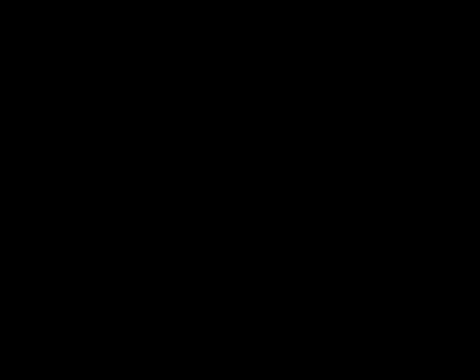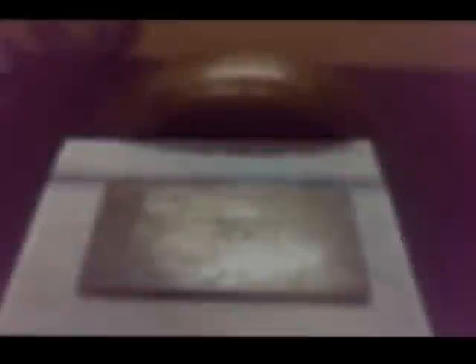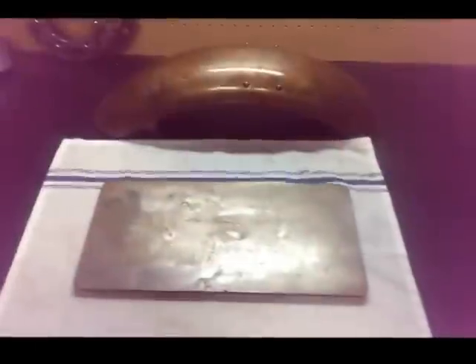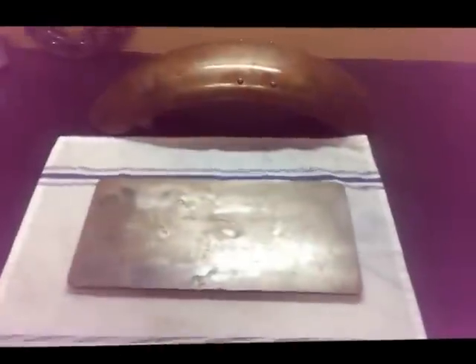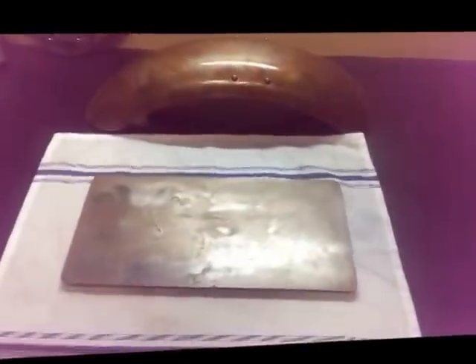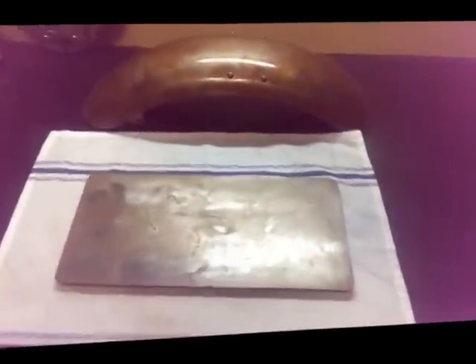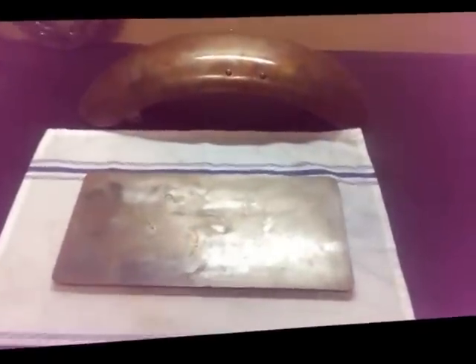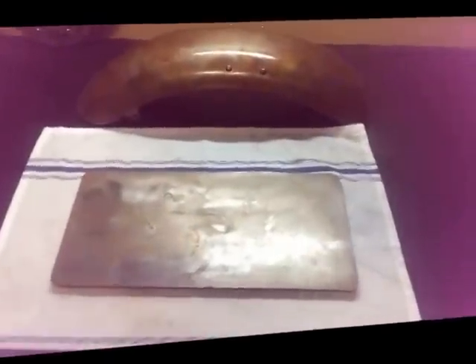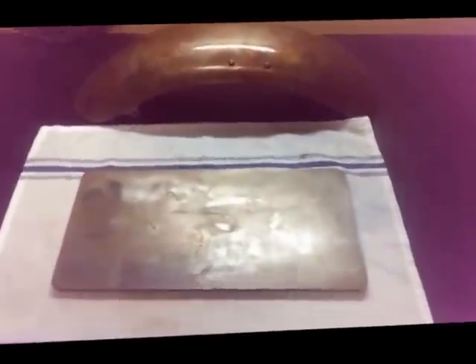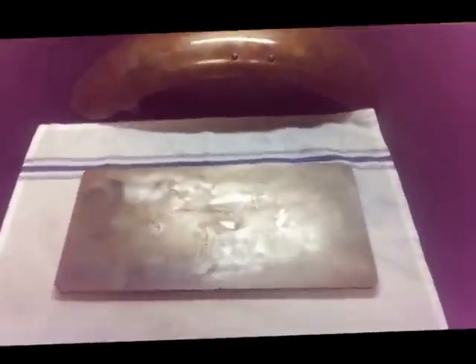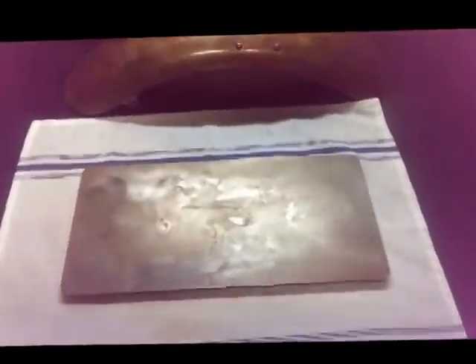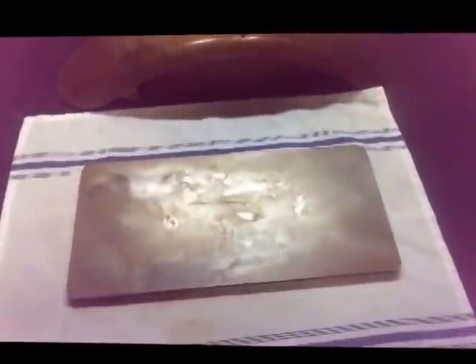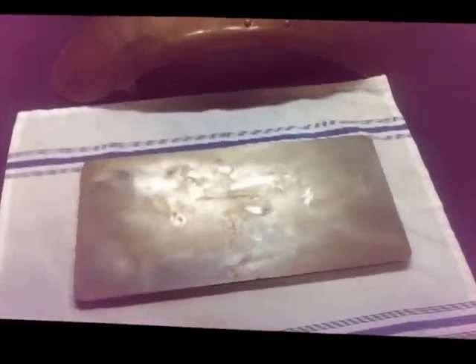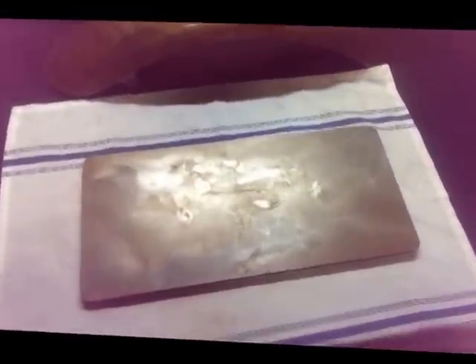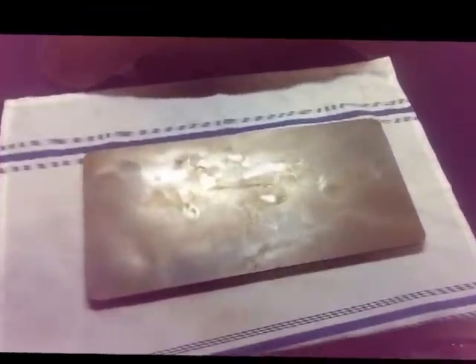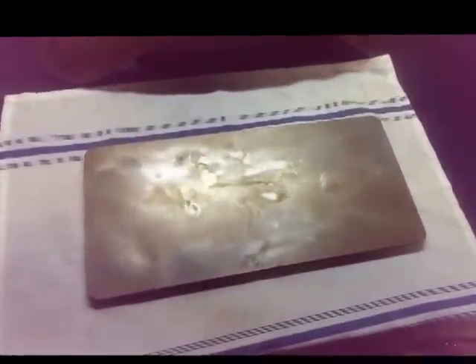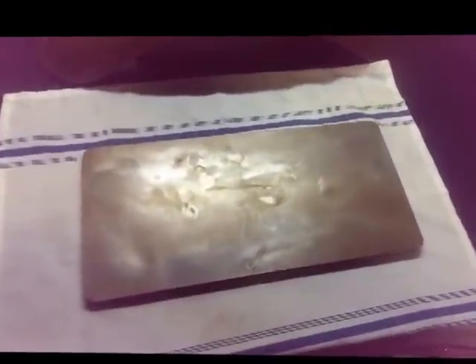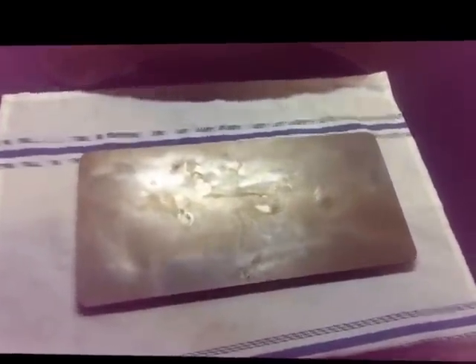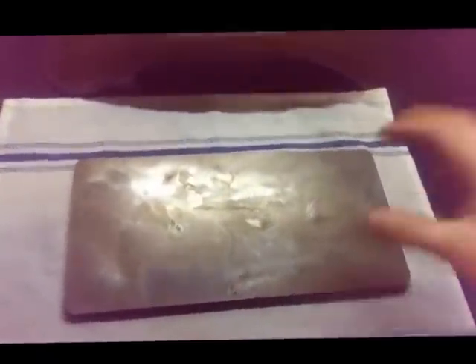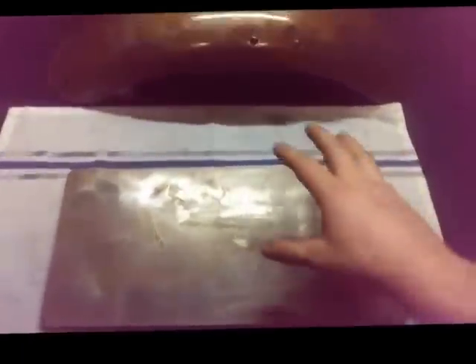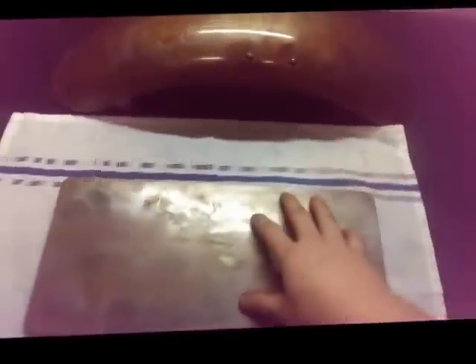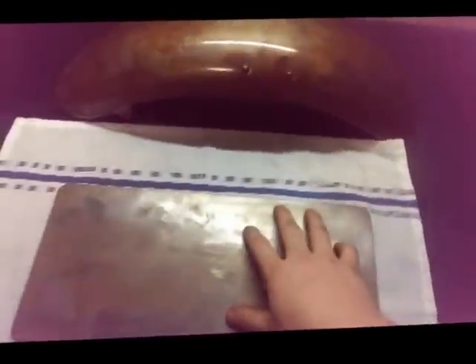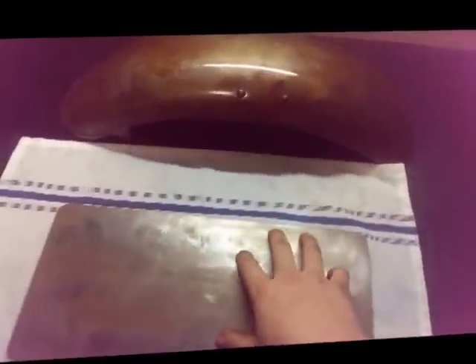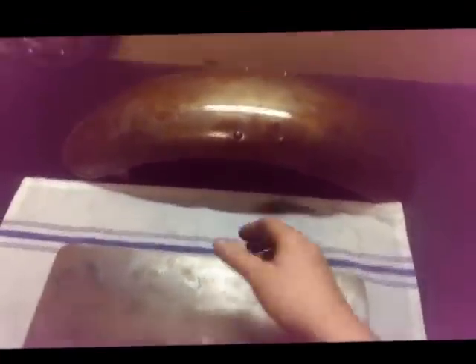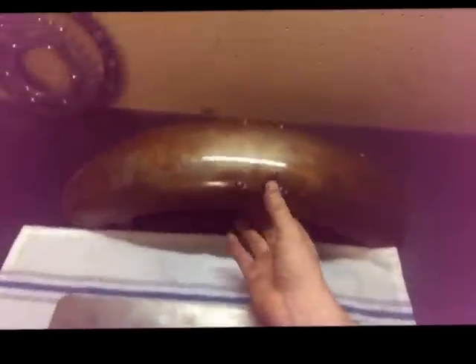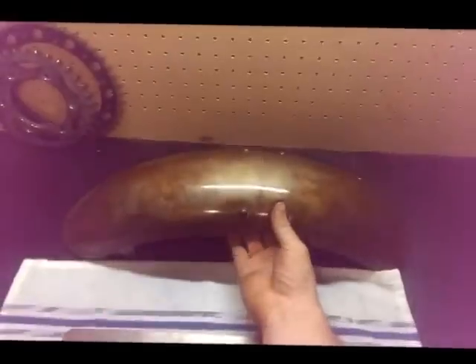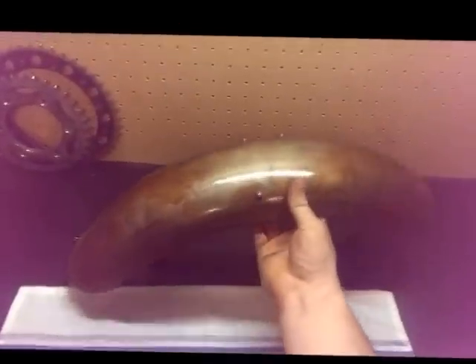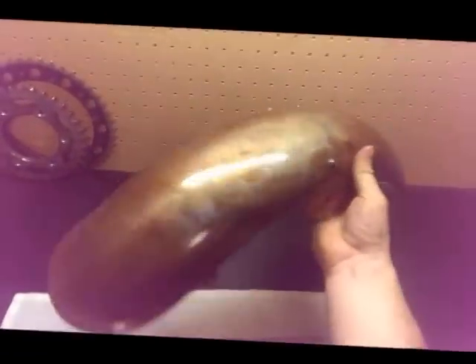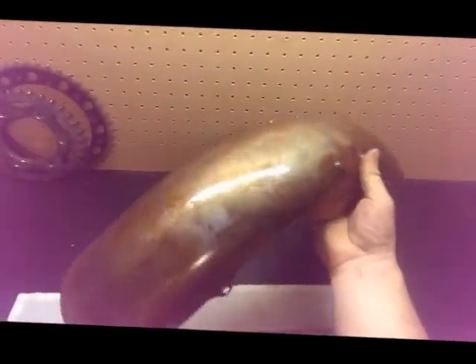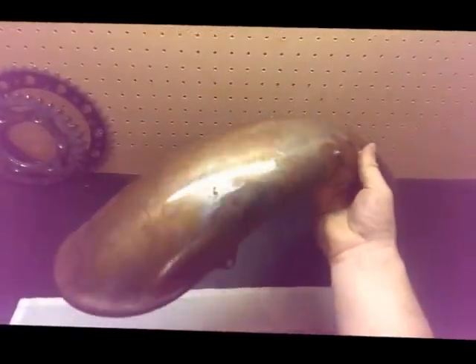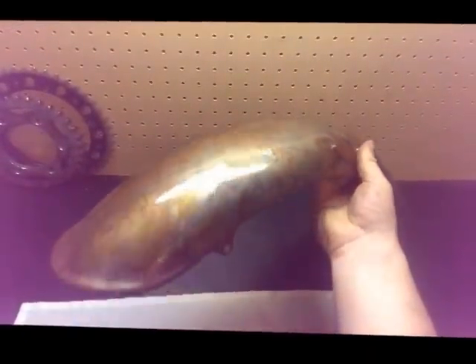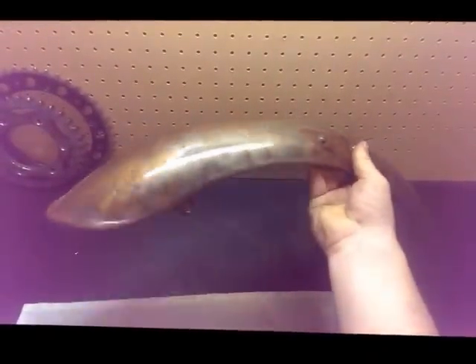Hey guys, Joe here with Tab and Slot. Today I'm going to show you how to take a piece of mild steel like this and give it a surface finish, something like that.